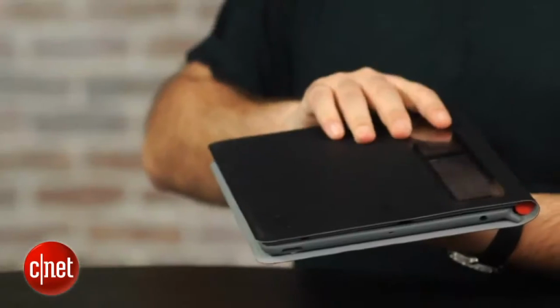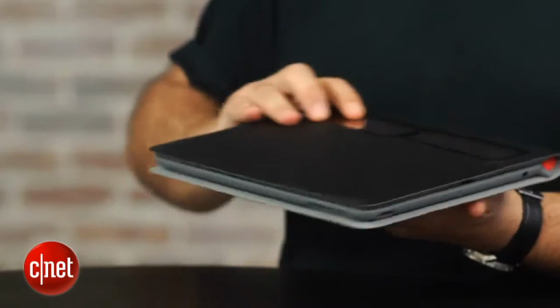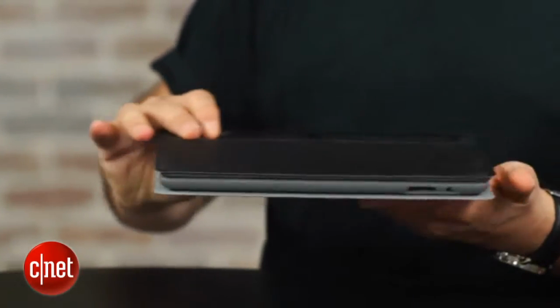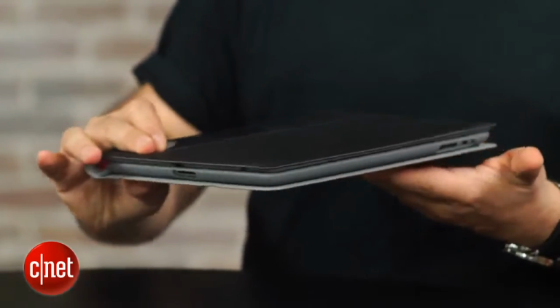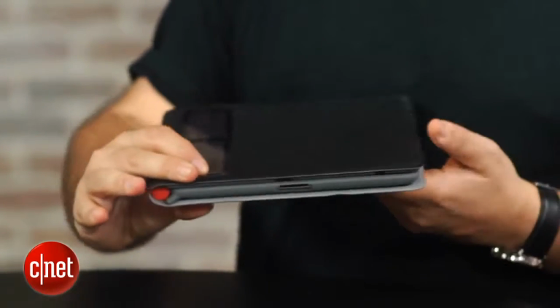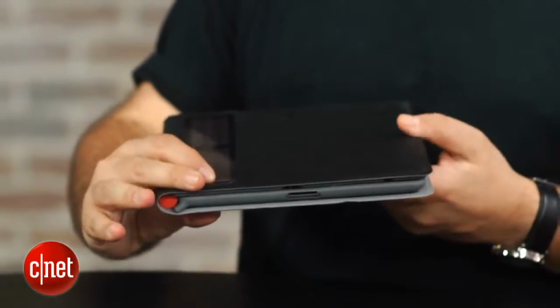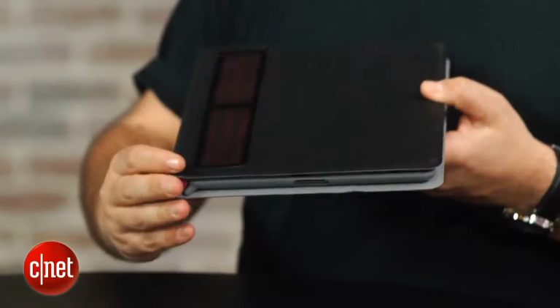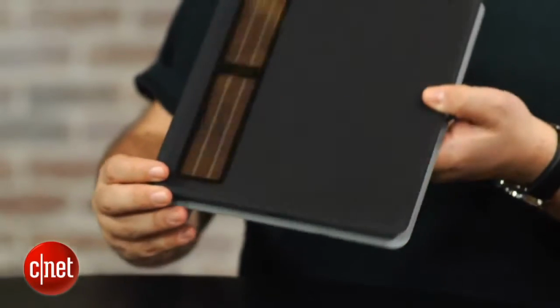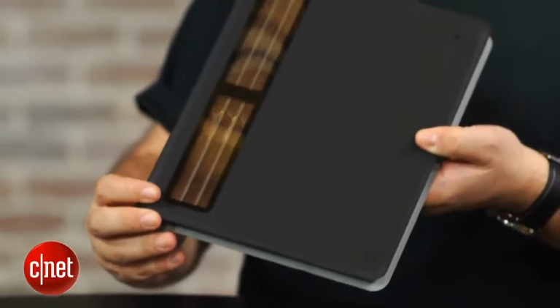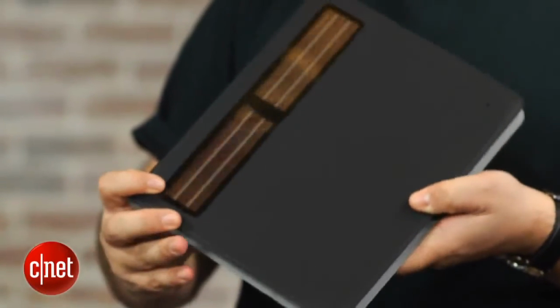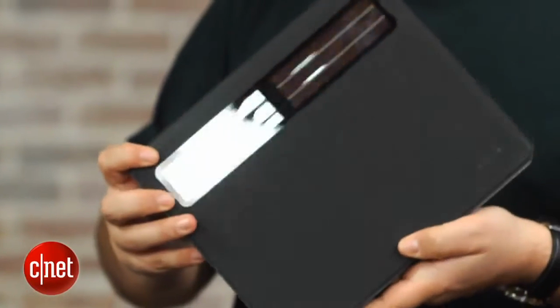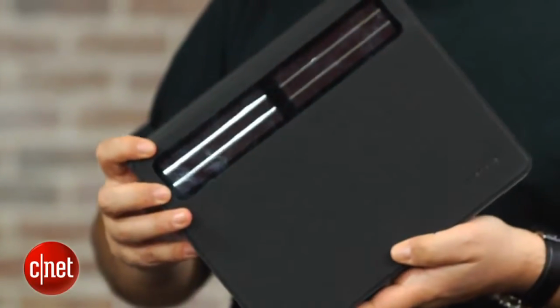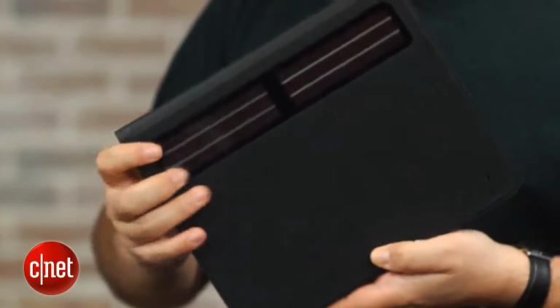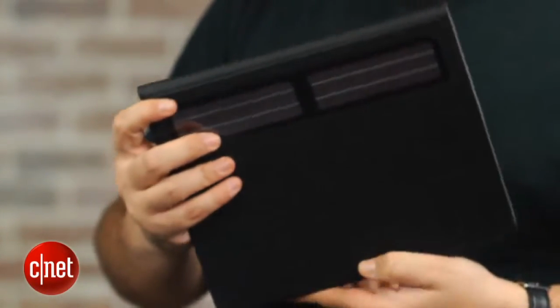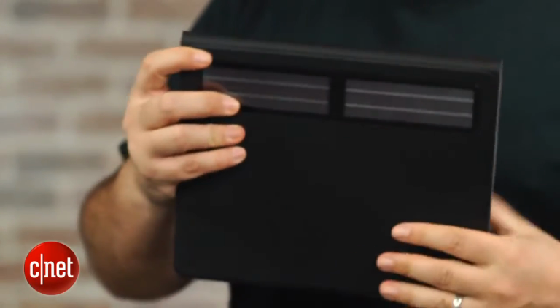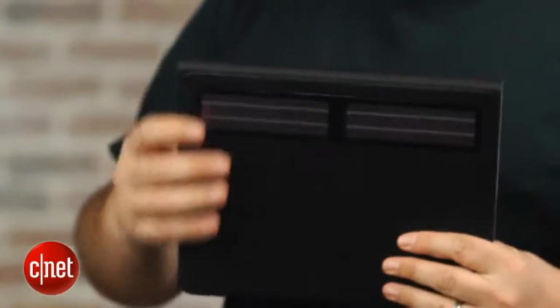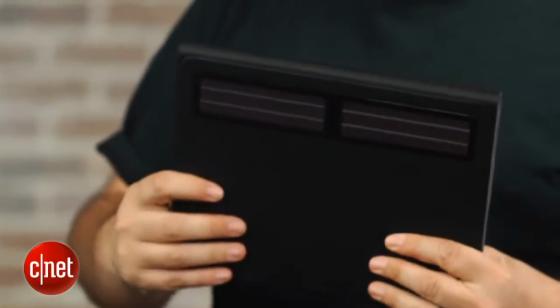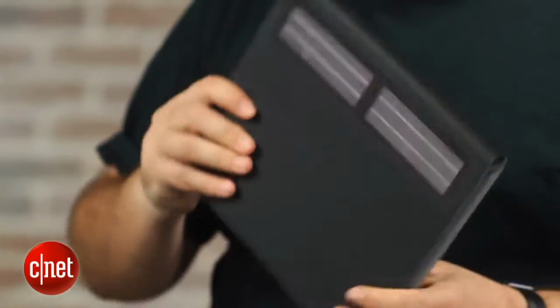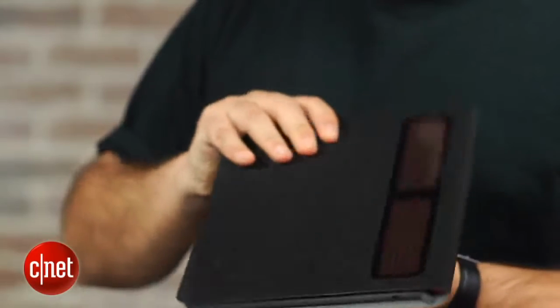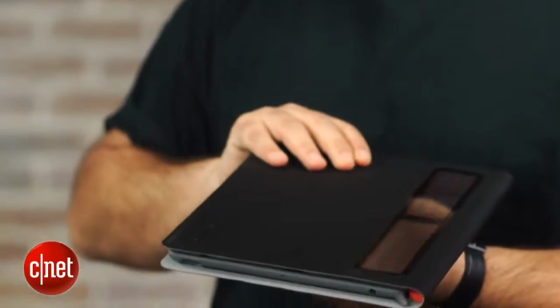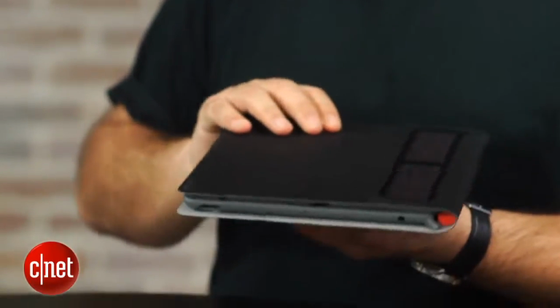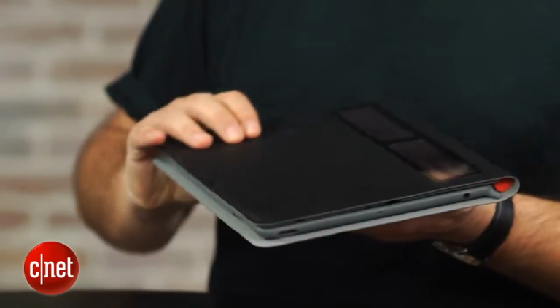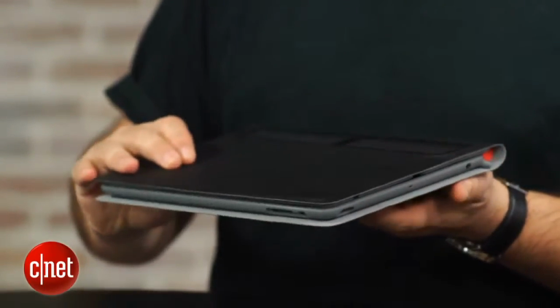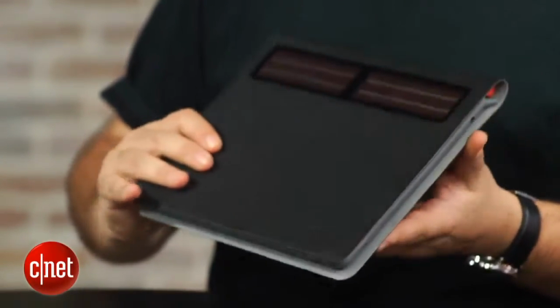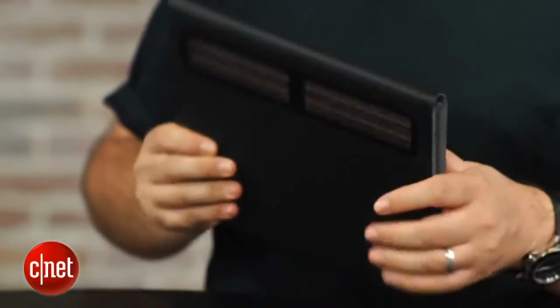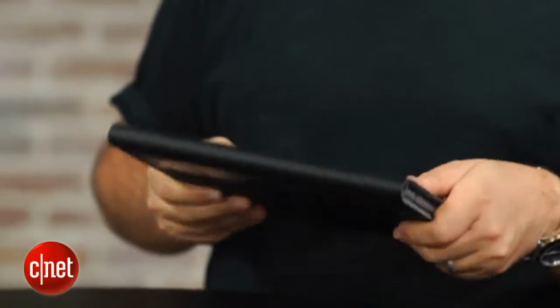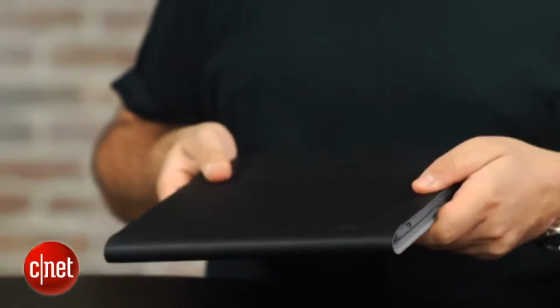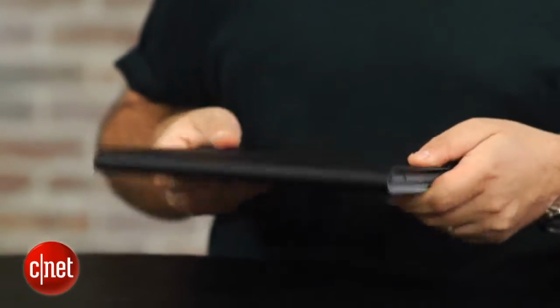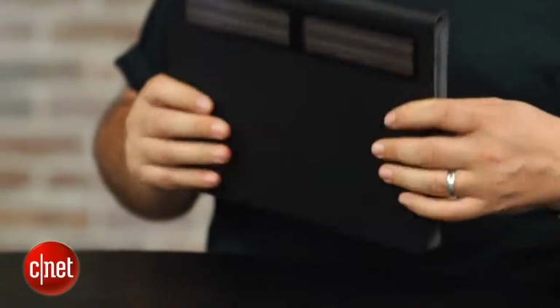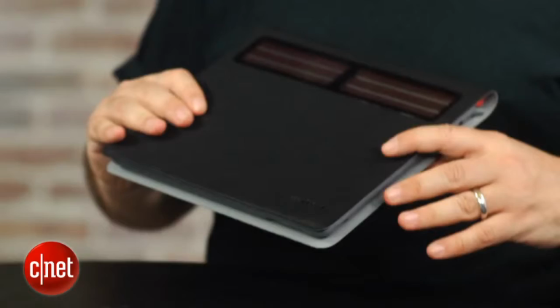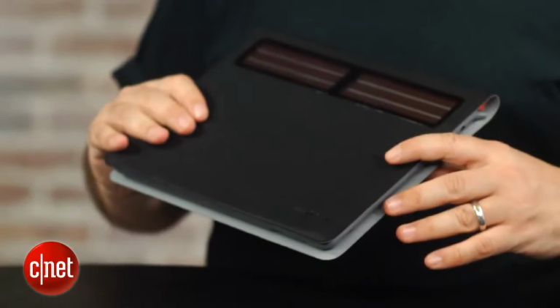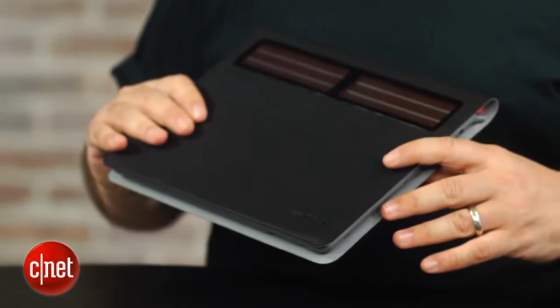Now, the drawback to this is that, one, it's $130. That's expensive — but a lot of keyboard cases and covers for the iPad are pretty expensive. But two, even though it looks great, trust me, it doesn't feel as good as you'd expect.